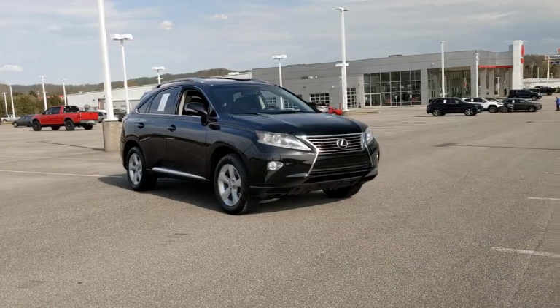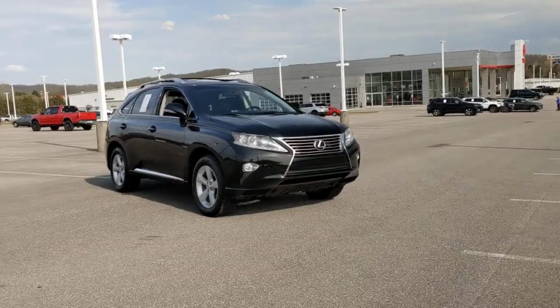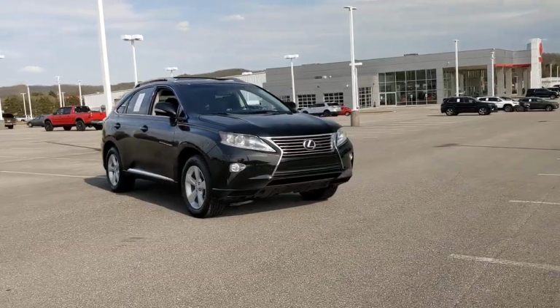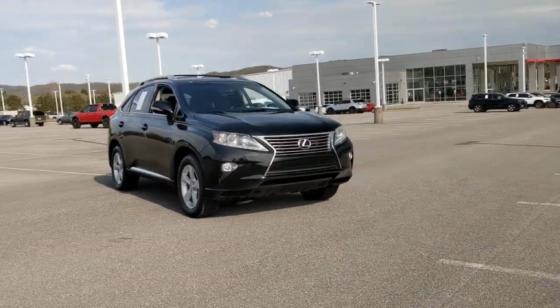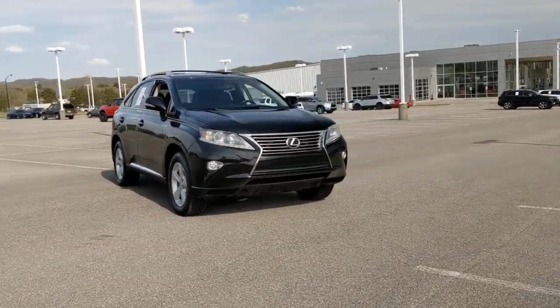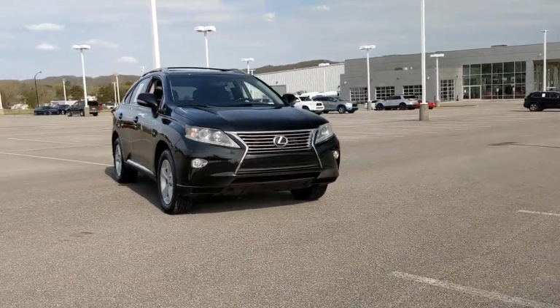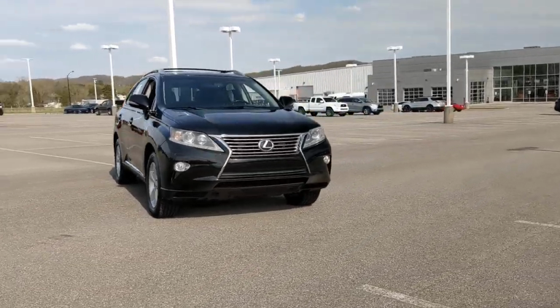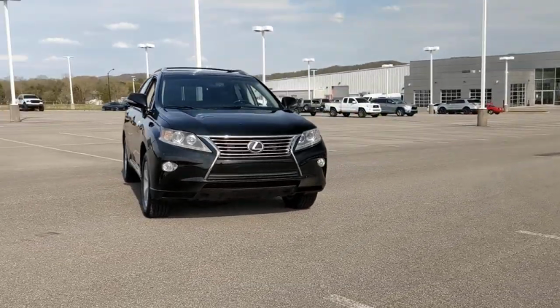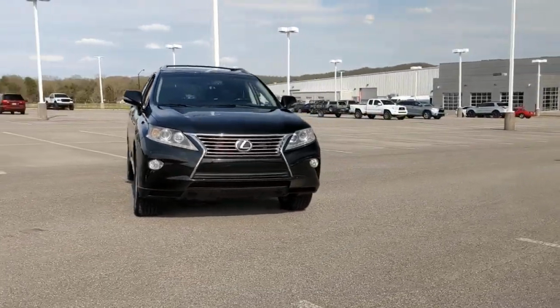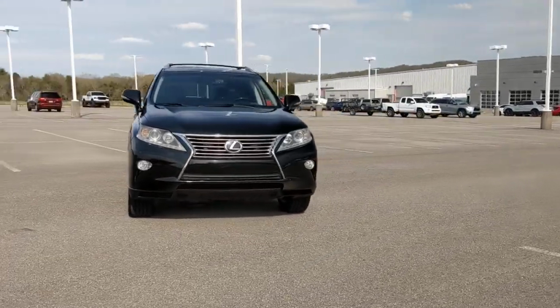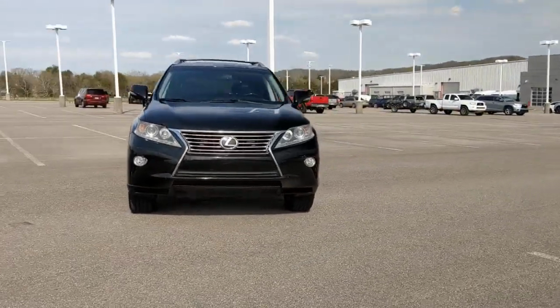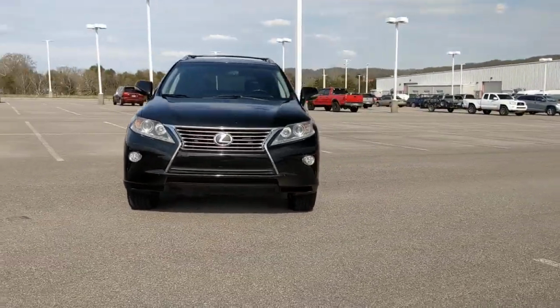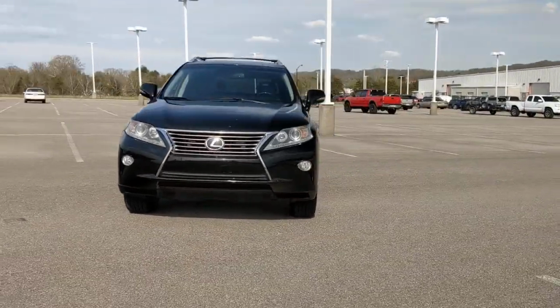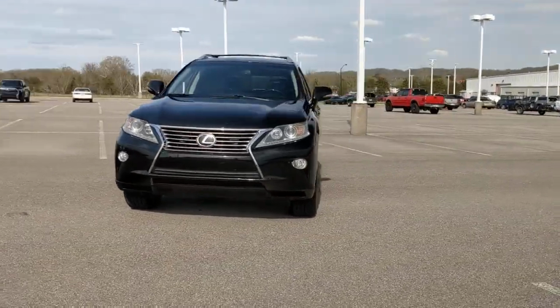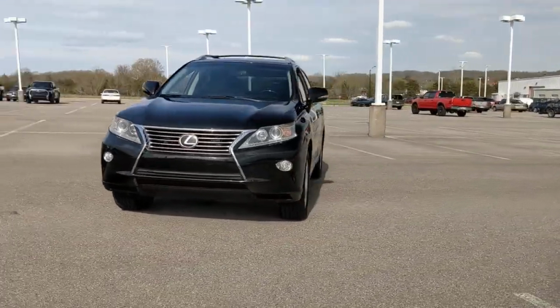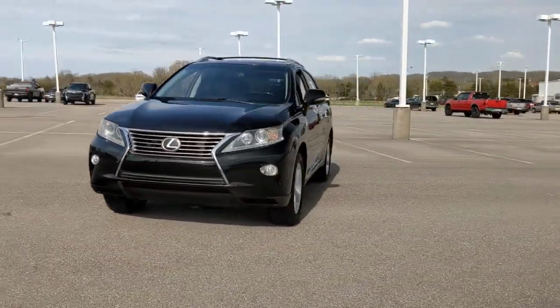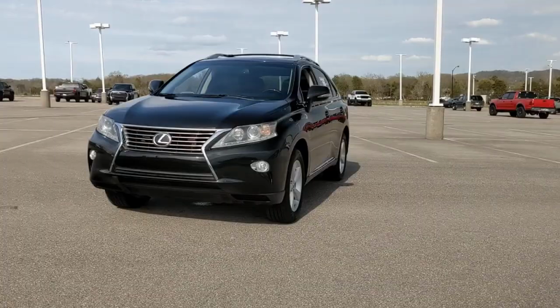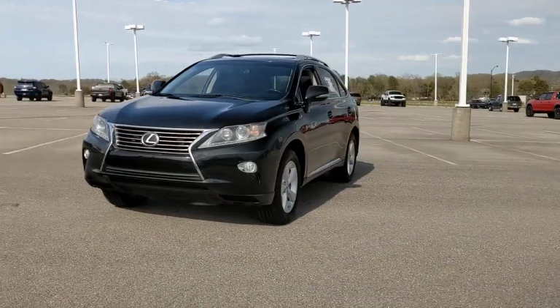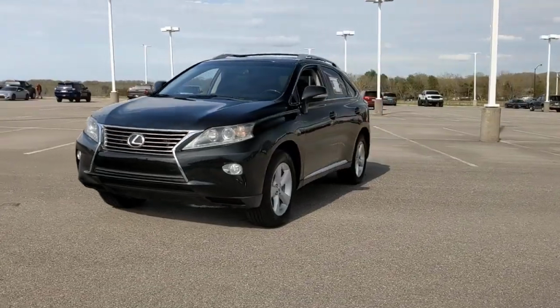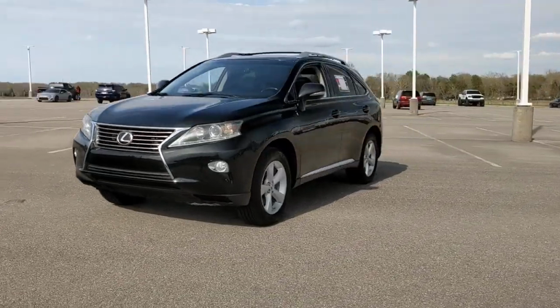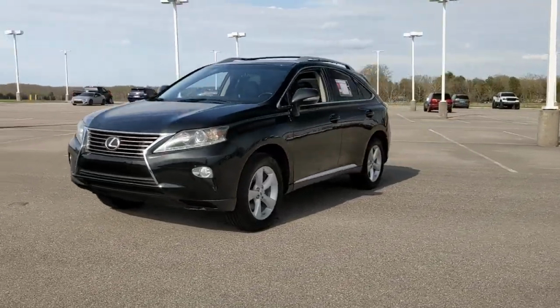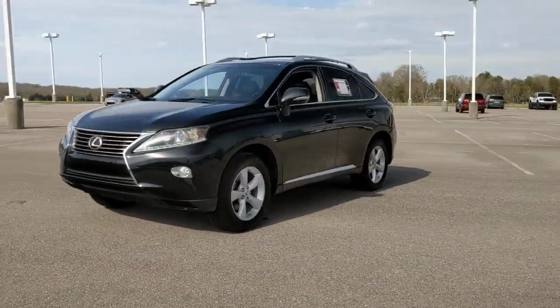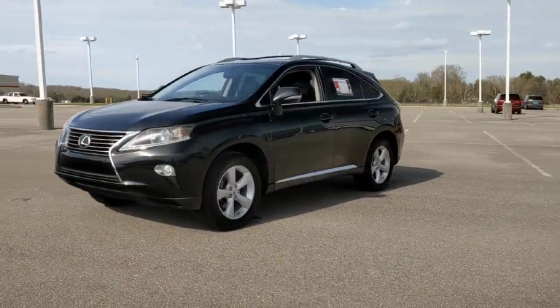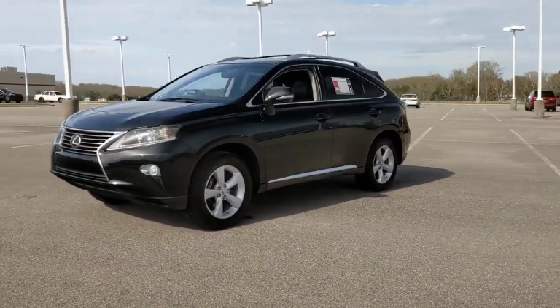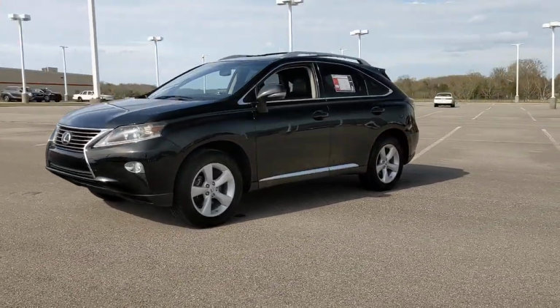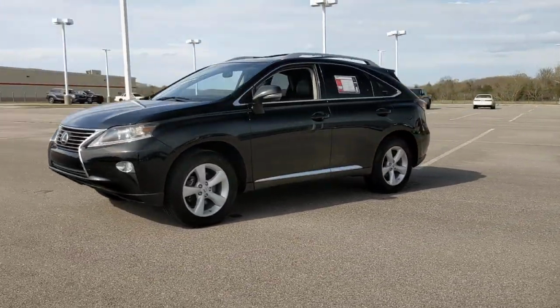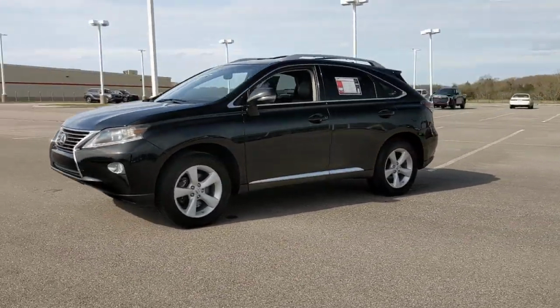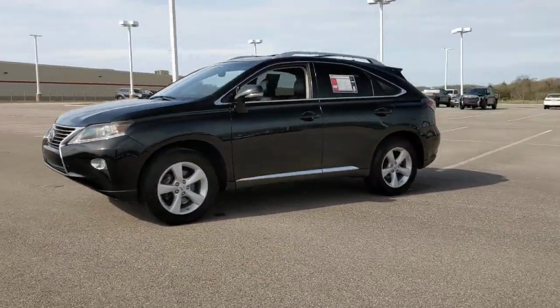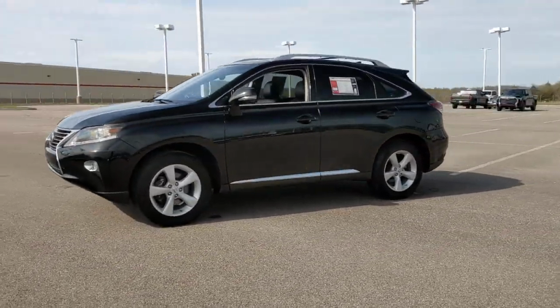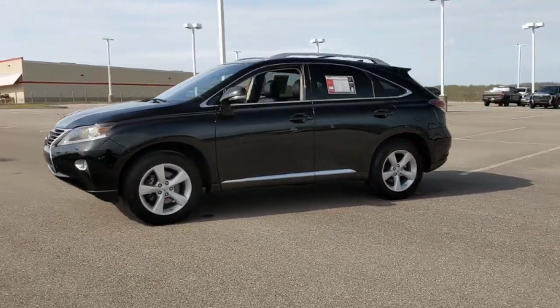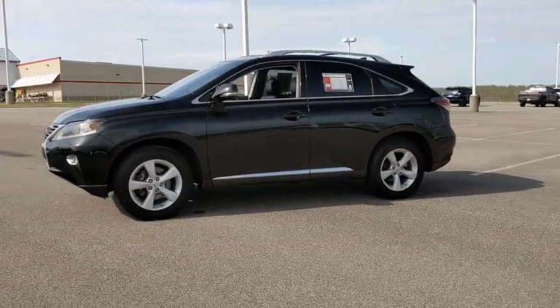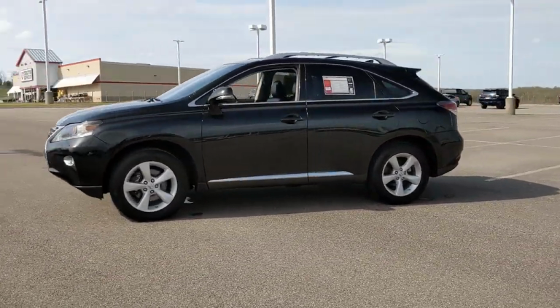Enjoy the view of this 2015 Lexus RX. With less than 150,000 miles on the odometer, this vehicle stands out from the rest.